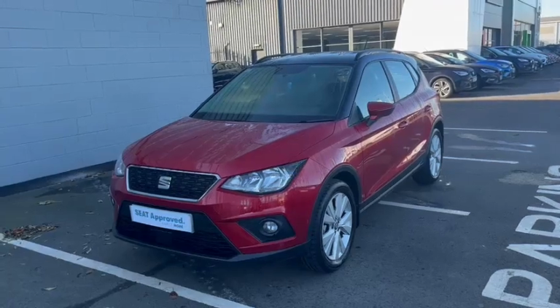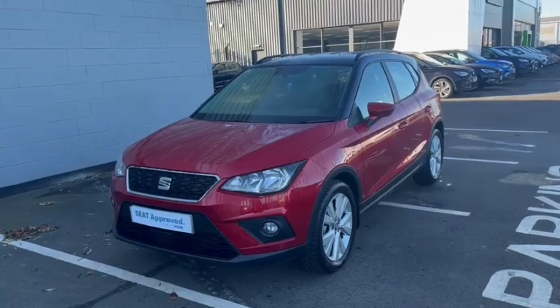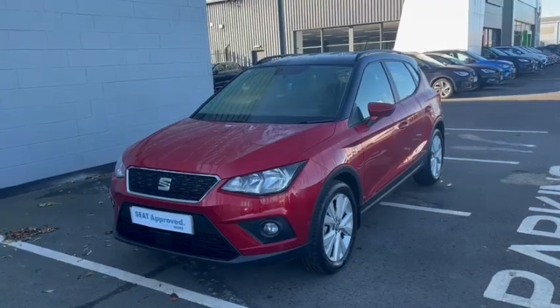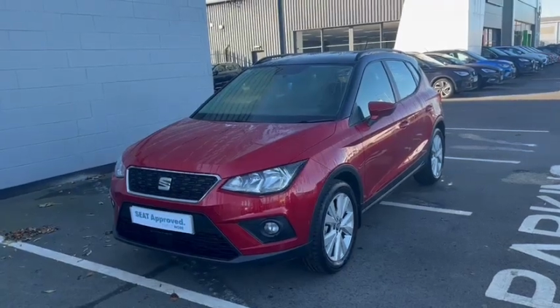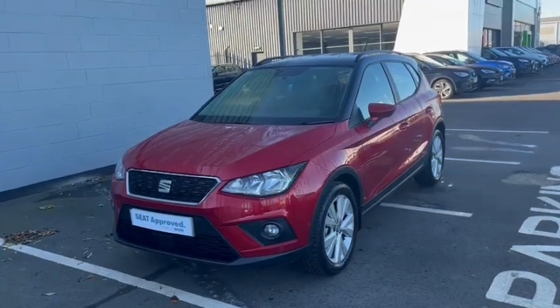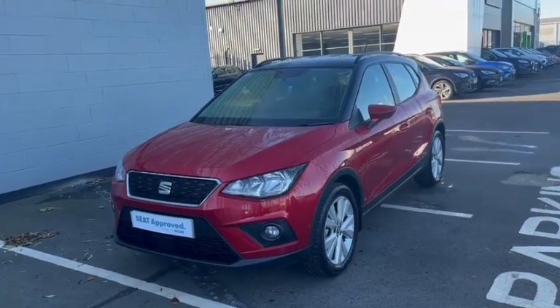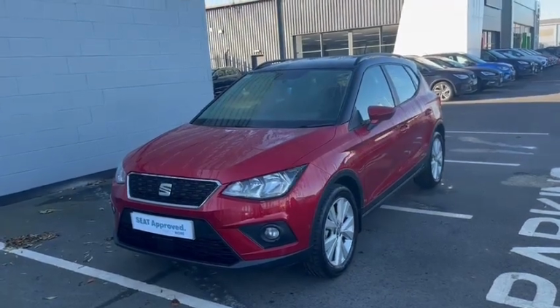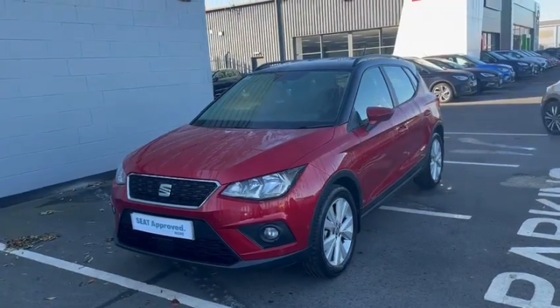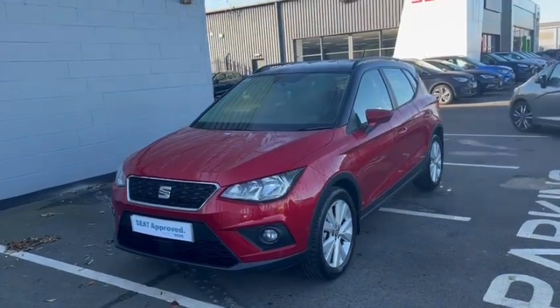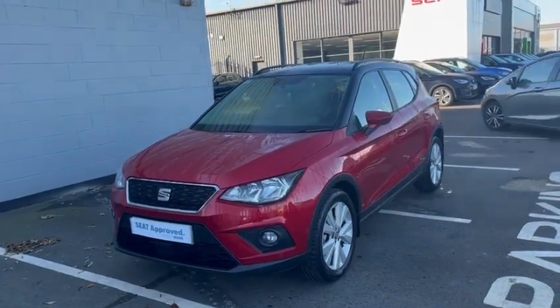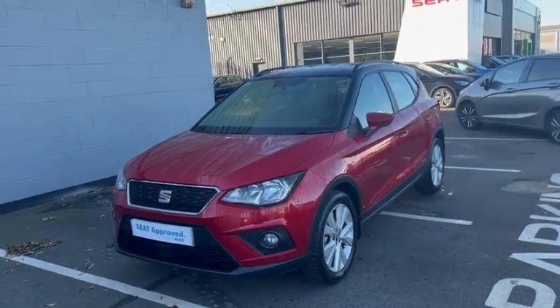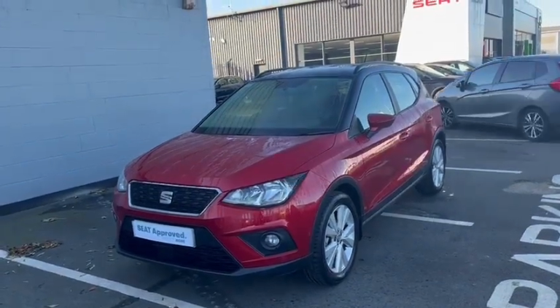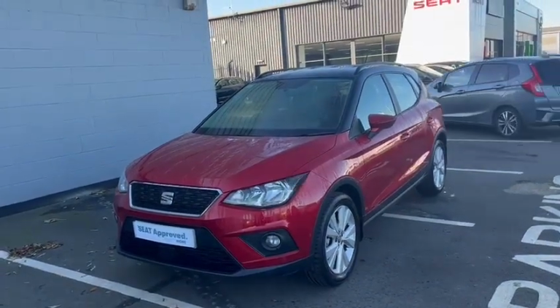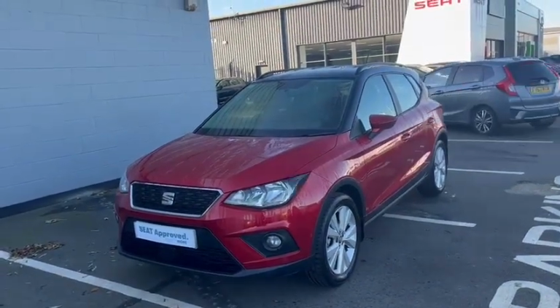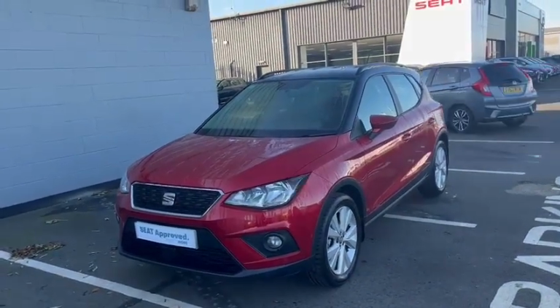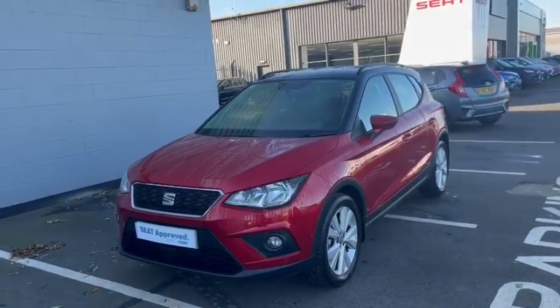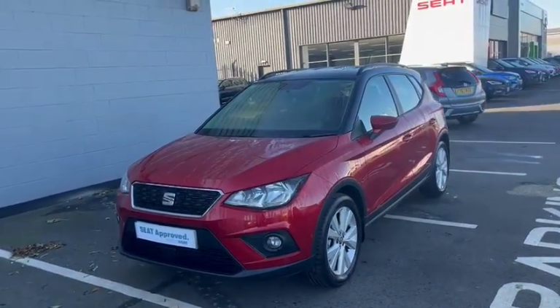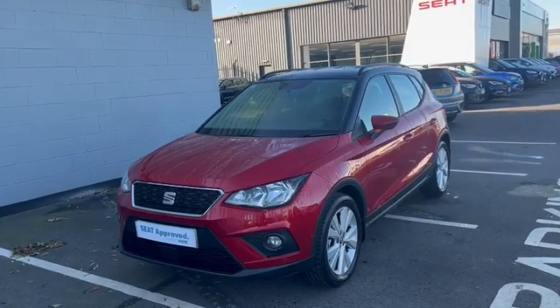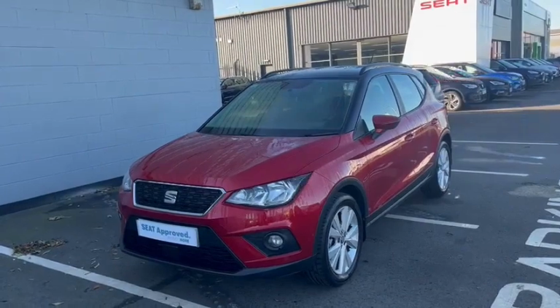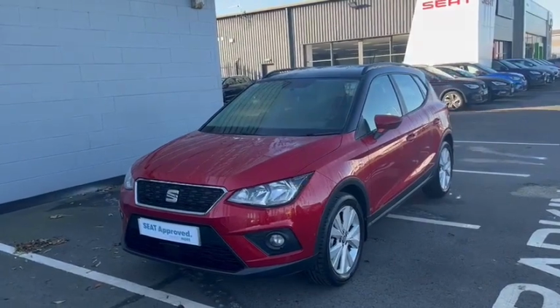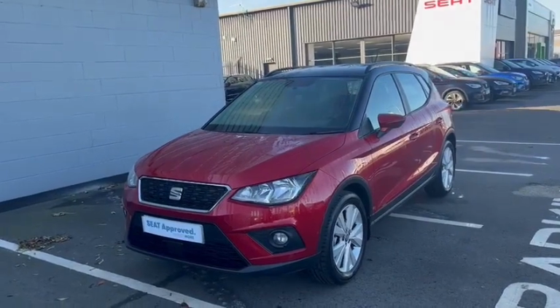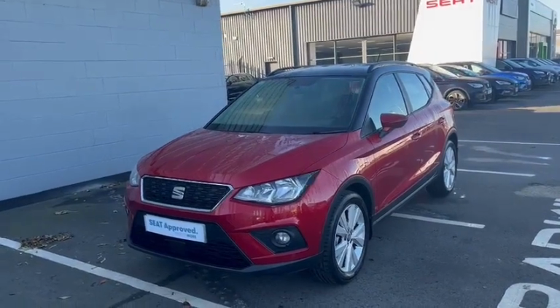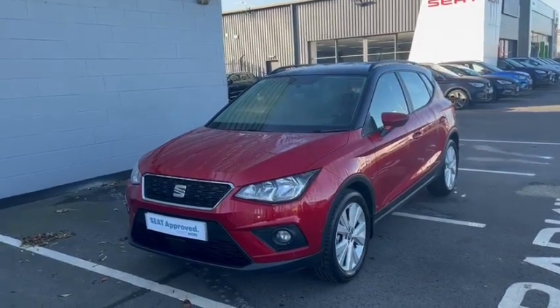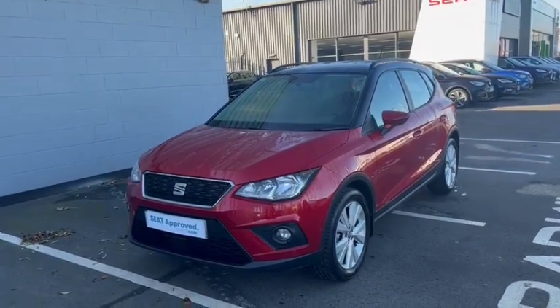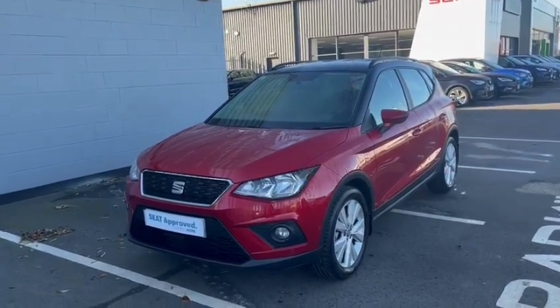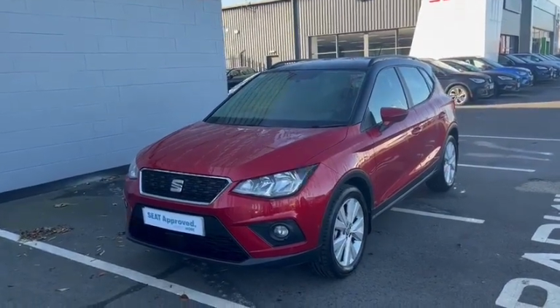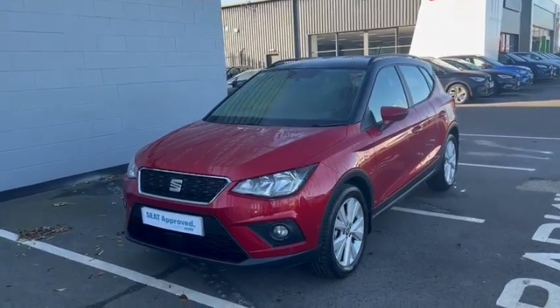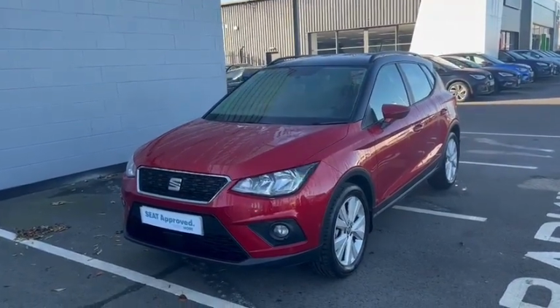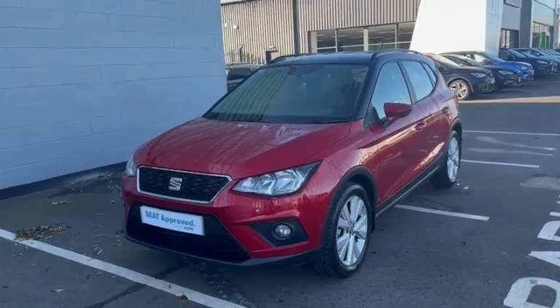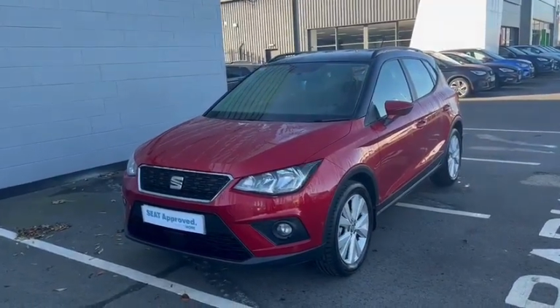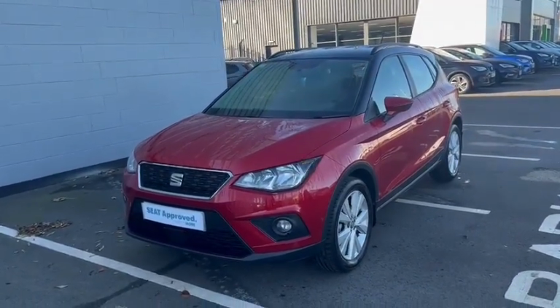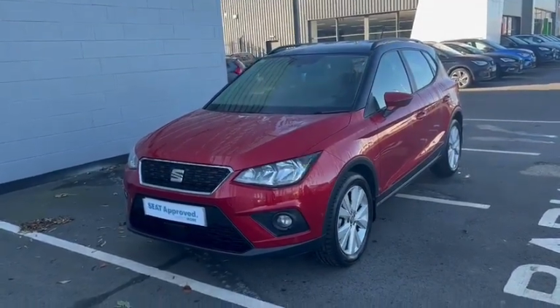Welcome to DM Keith Seat in Grimsby. Today I would like to introduce to you our Seat Arona SE Technology, 1 litre, 95 brake horsepower.